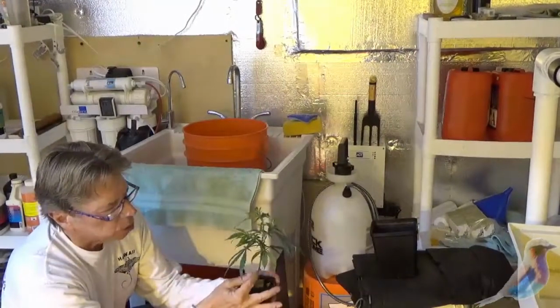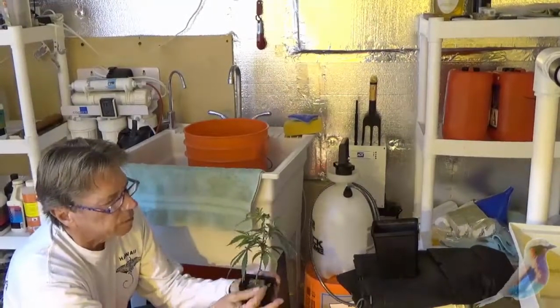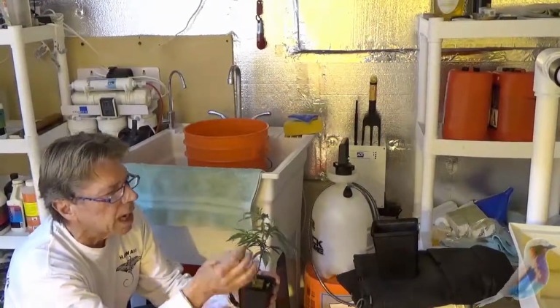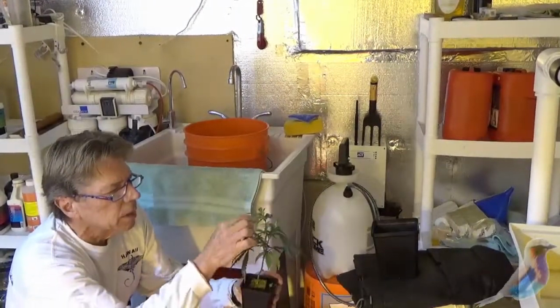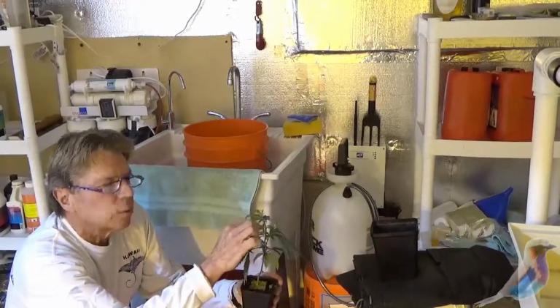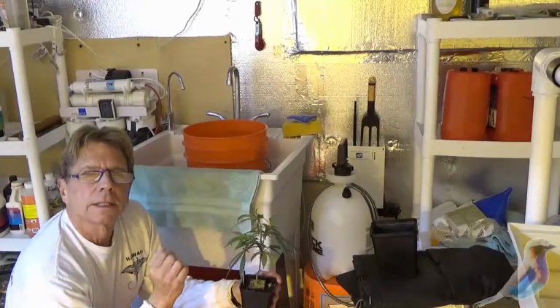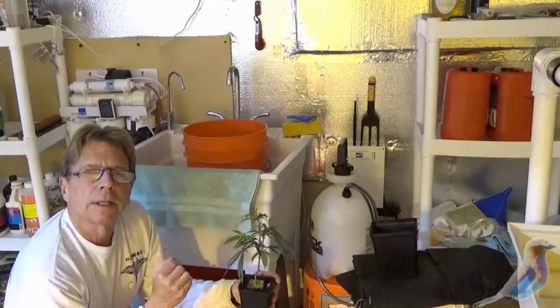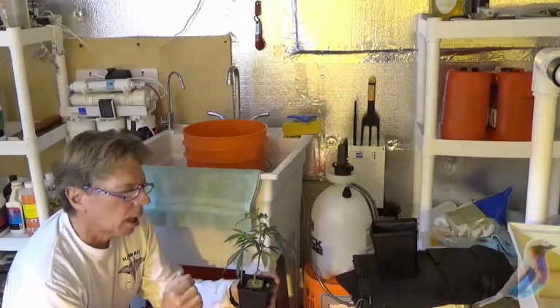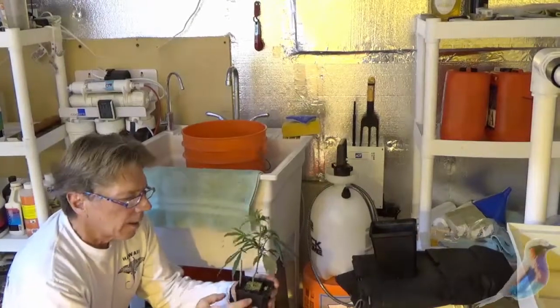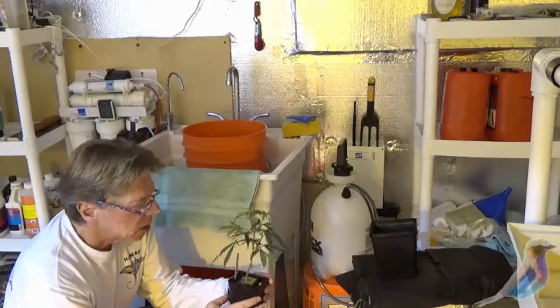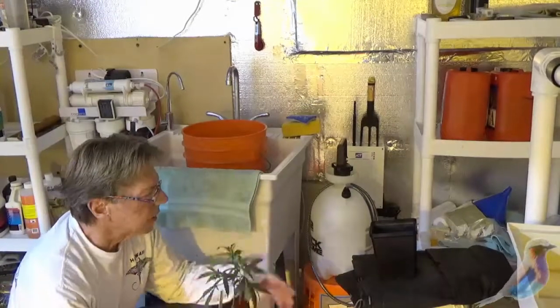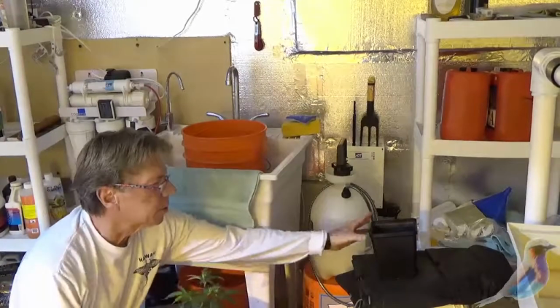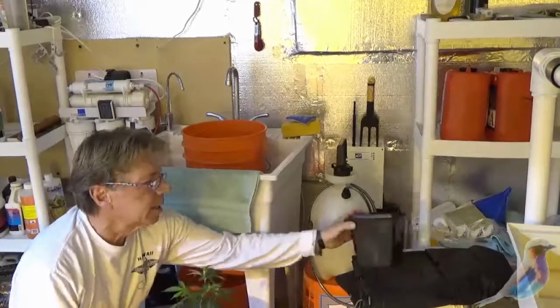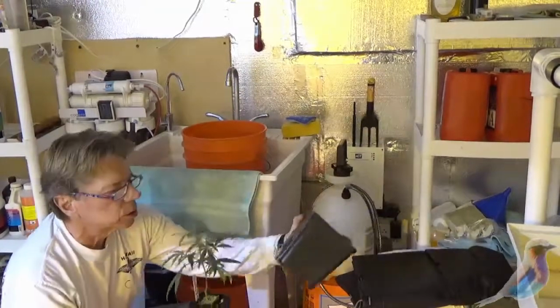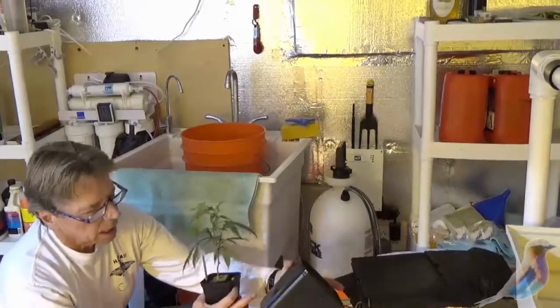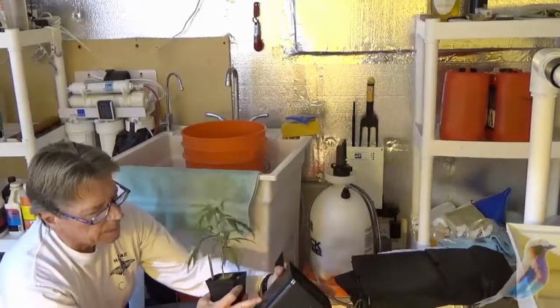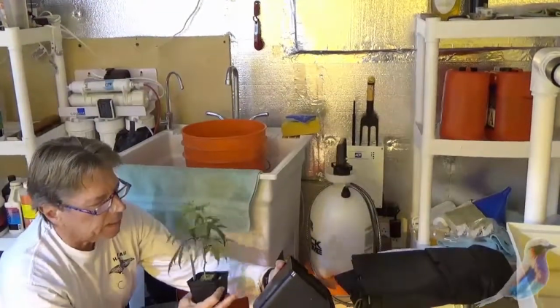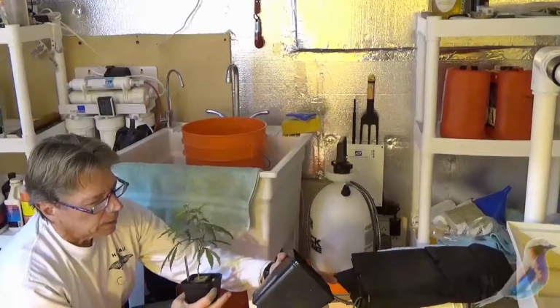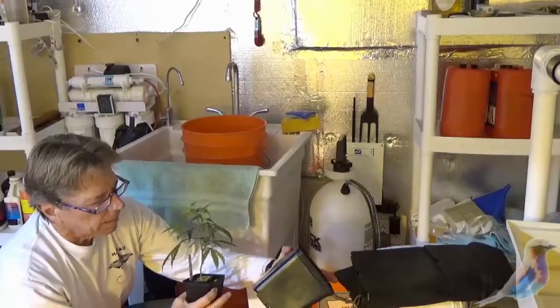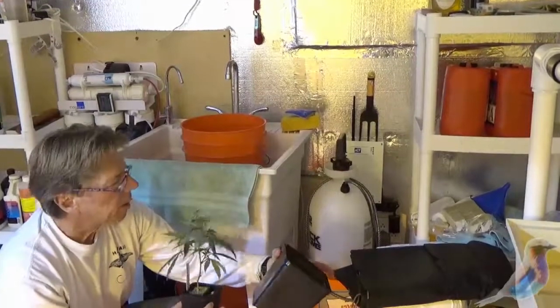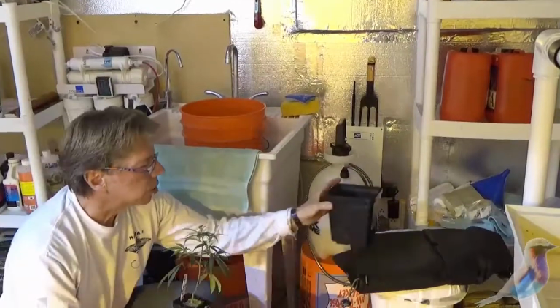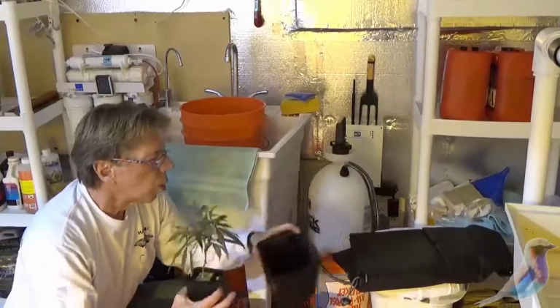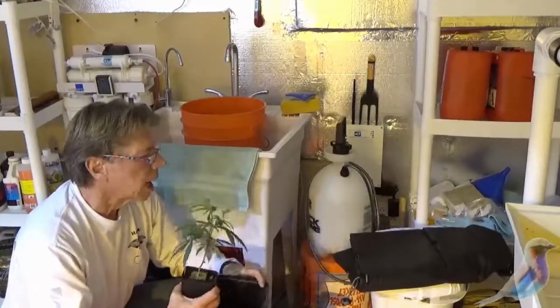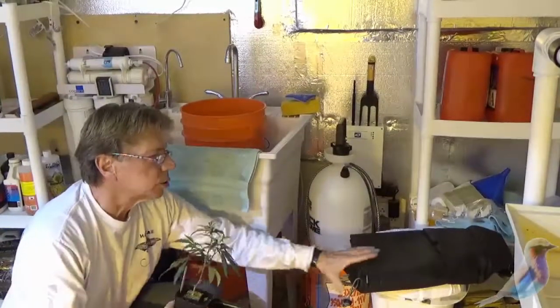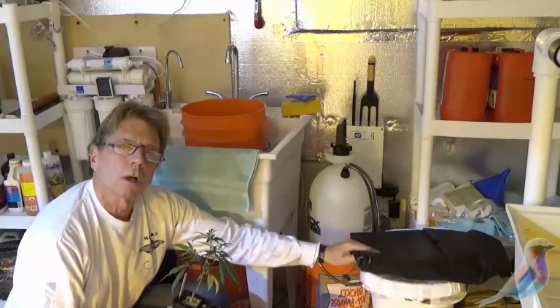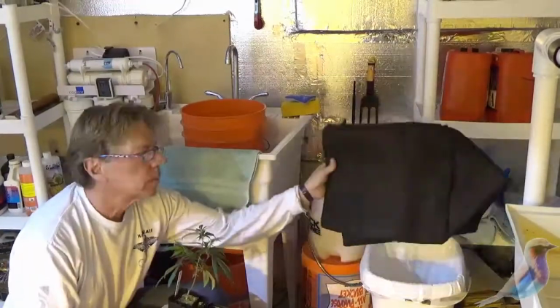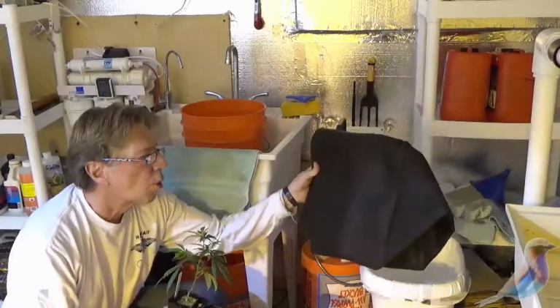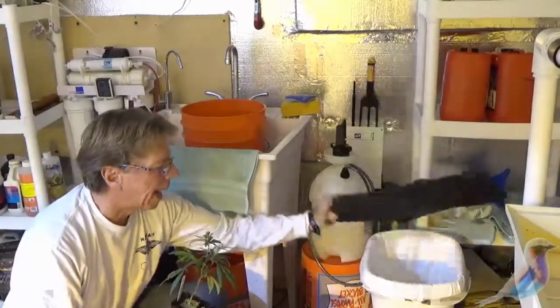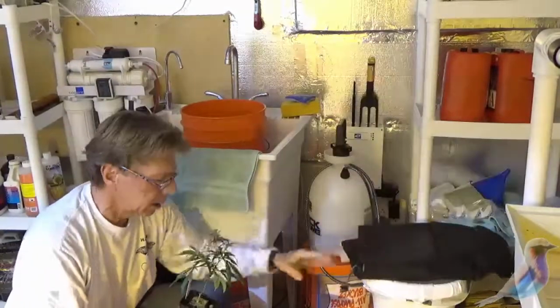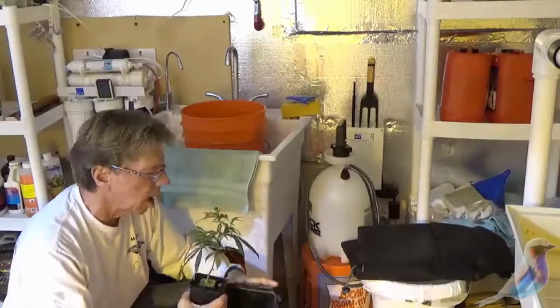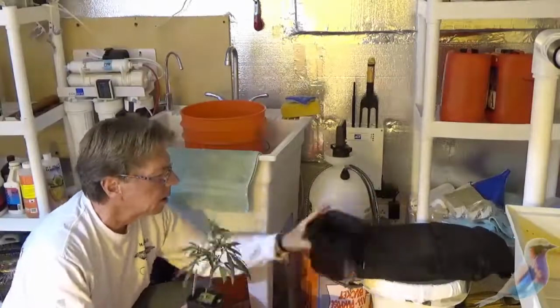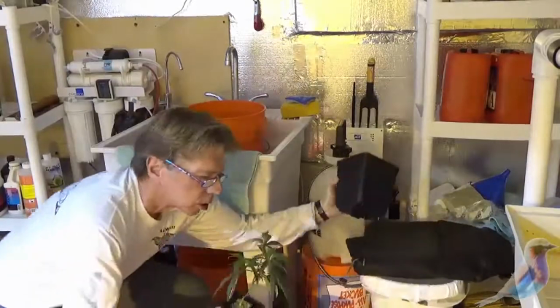So we took off the two bottom branches and topped it there. This is going to be transplanted either into a medium pot or right into your grow bag — either way you can go.